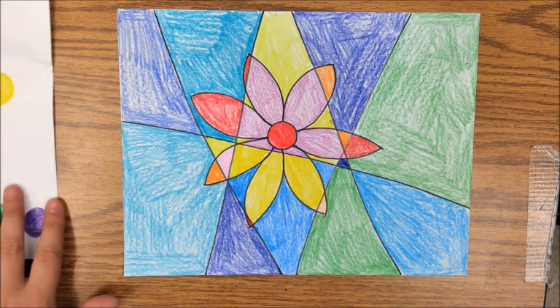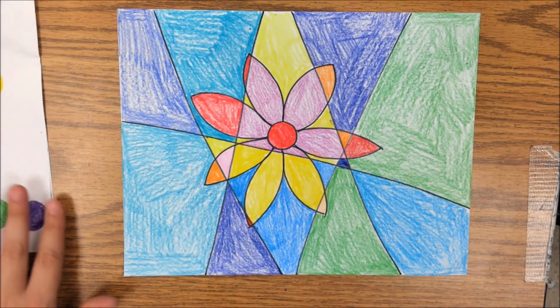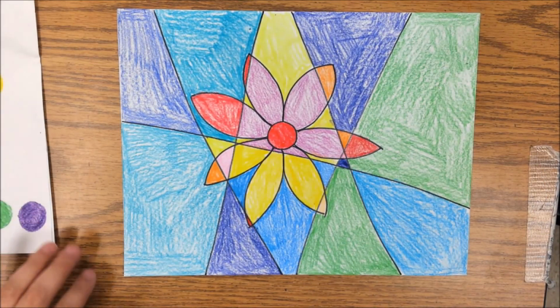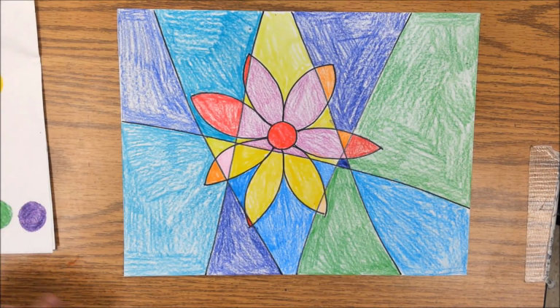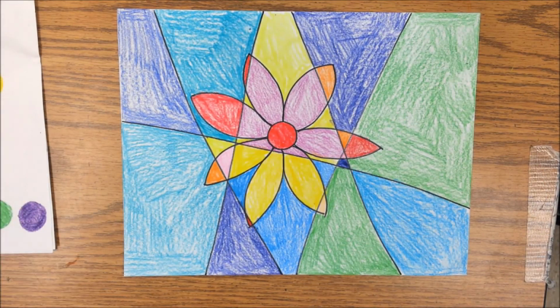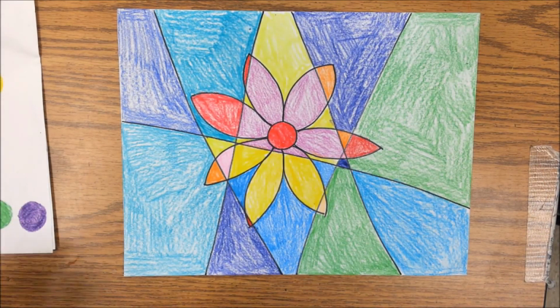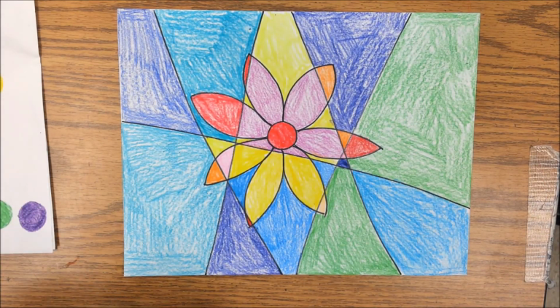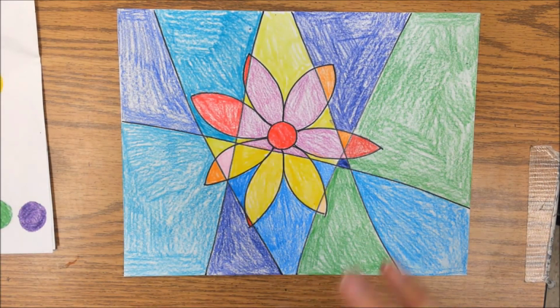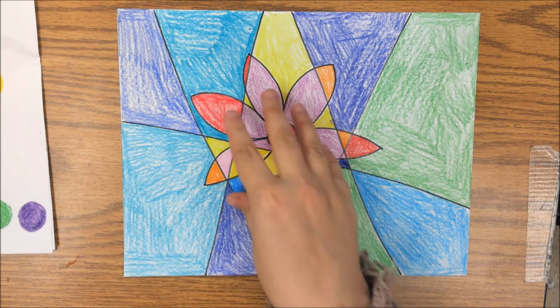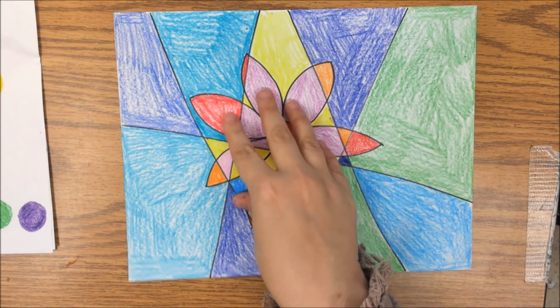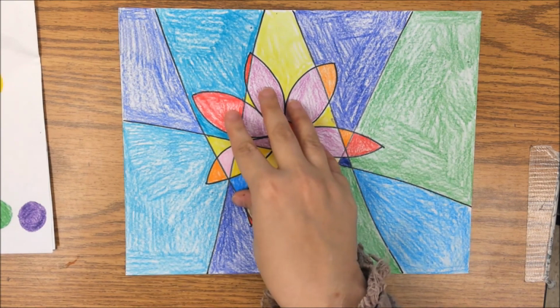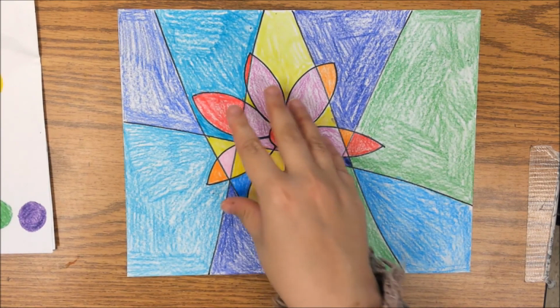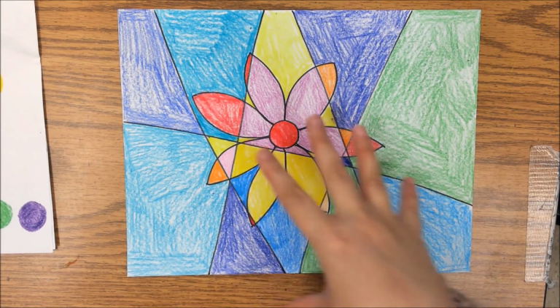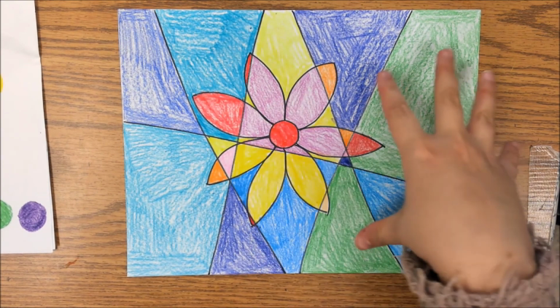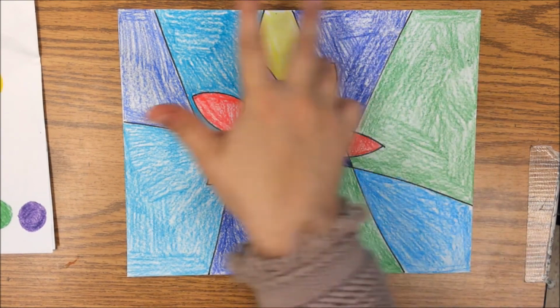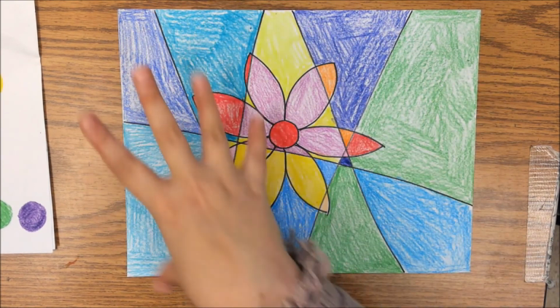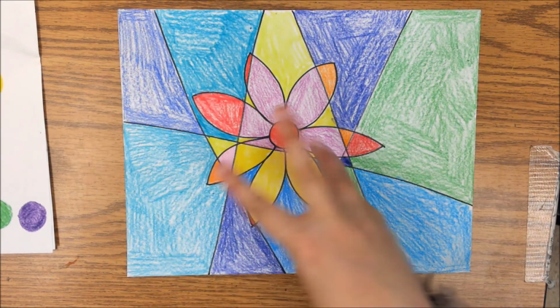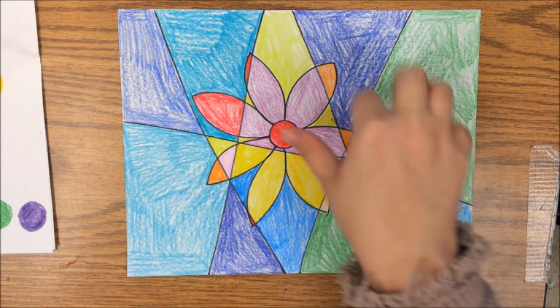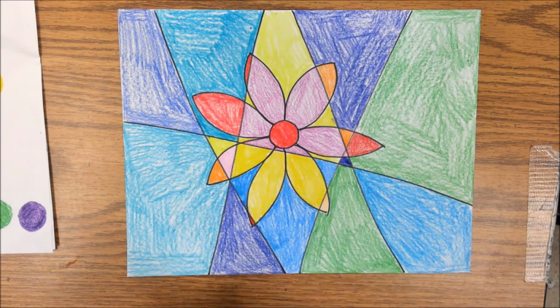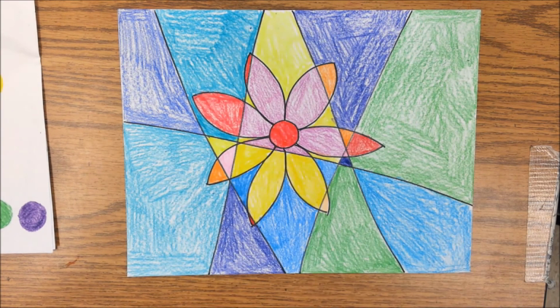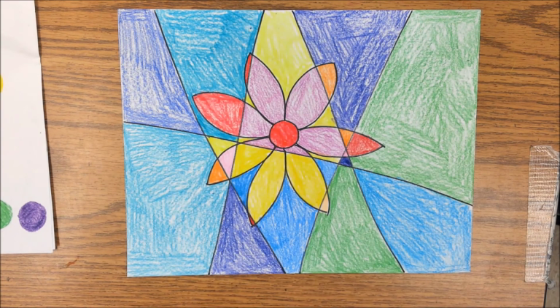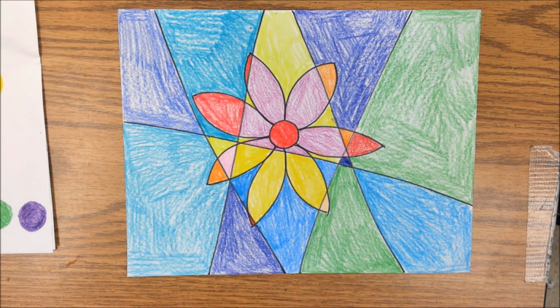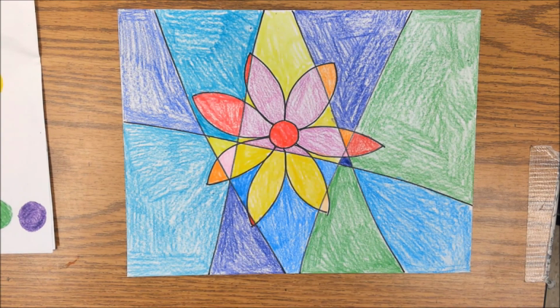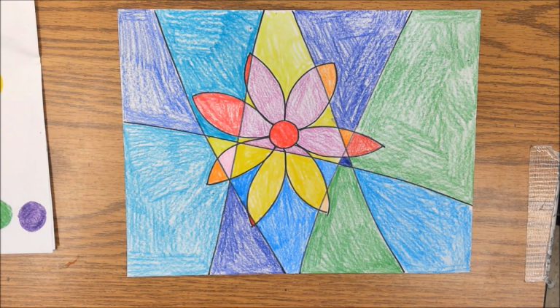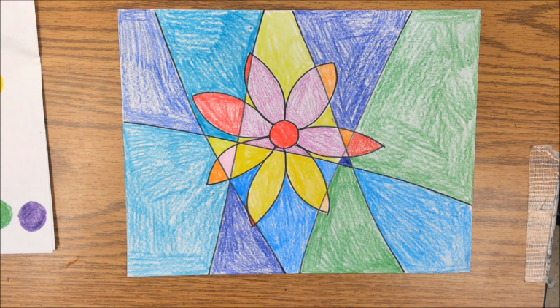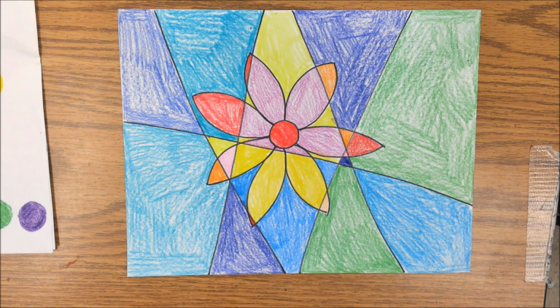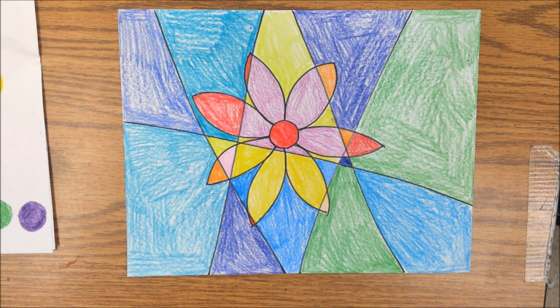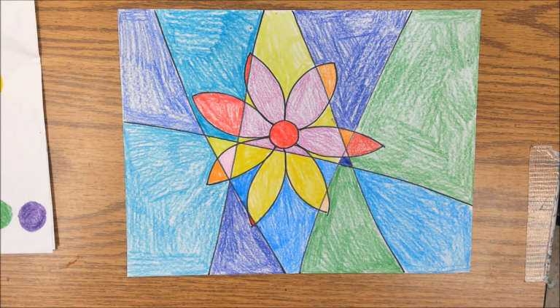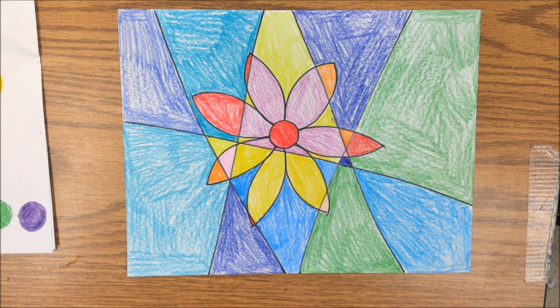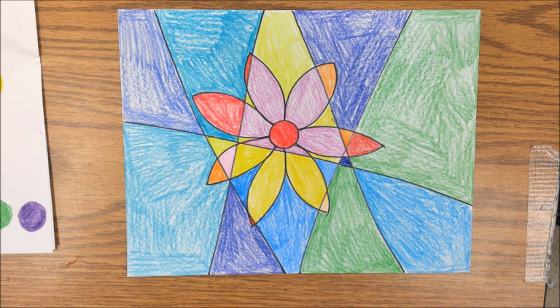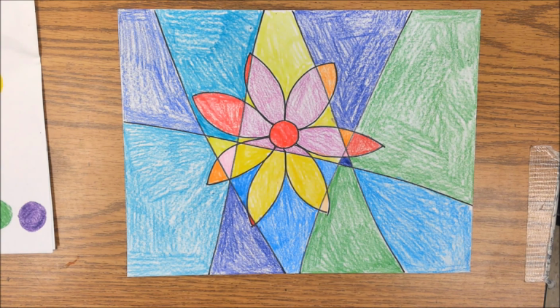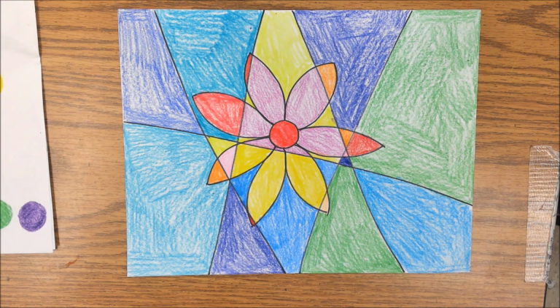So now when you're done, you should have this awesome warm color piece in the middle with a cool colored background around it. You guys have fun — can't wait to see what you did. Bye-bye.